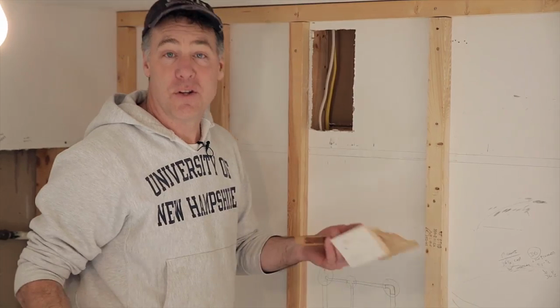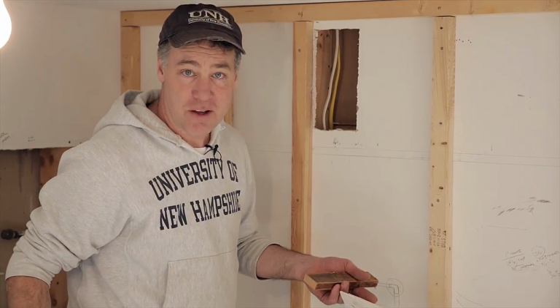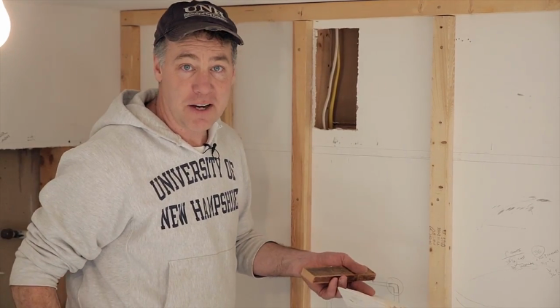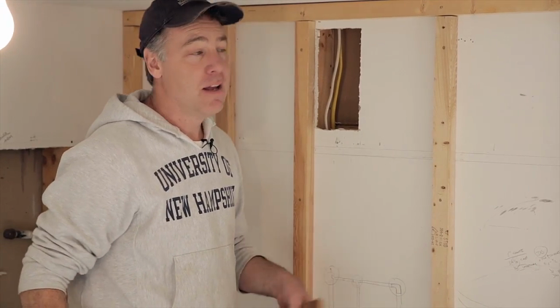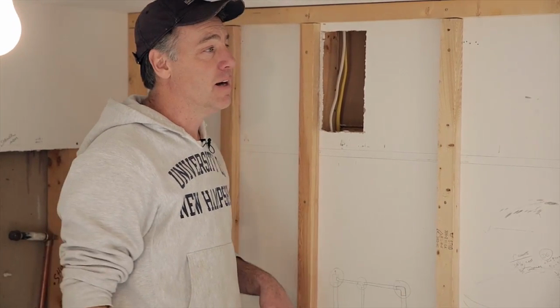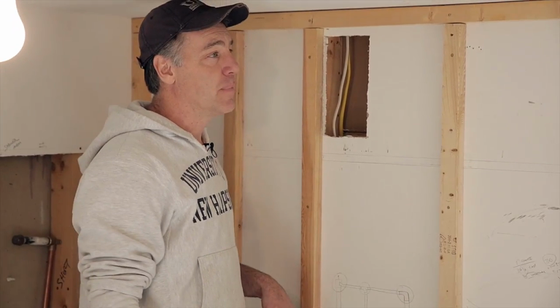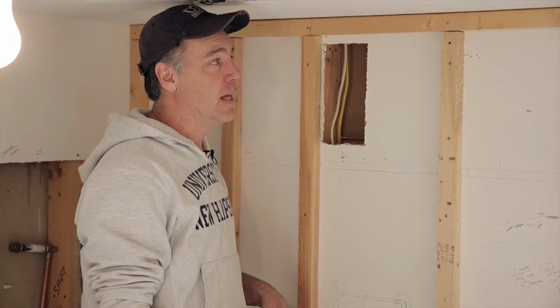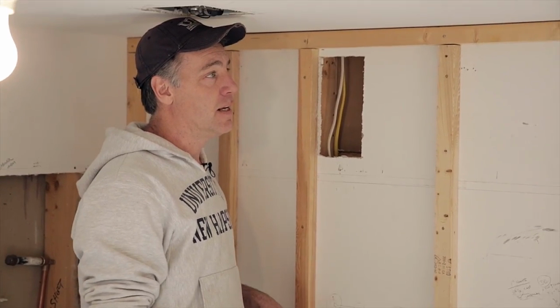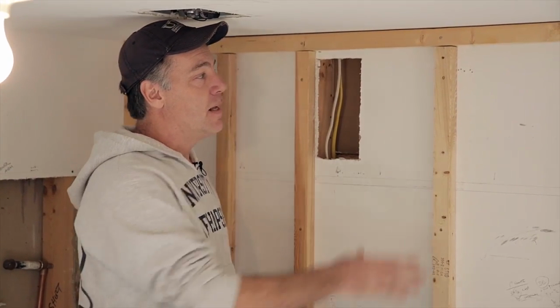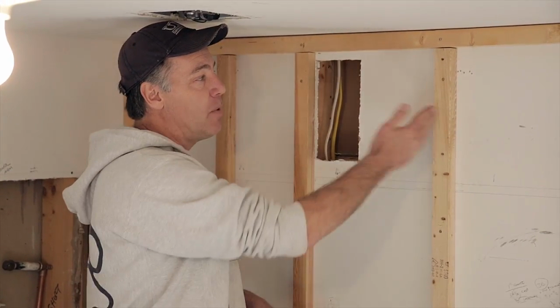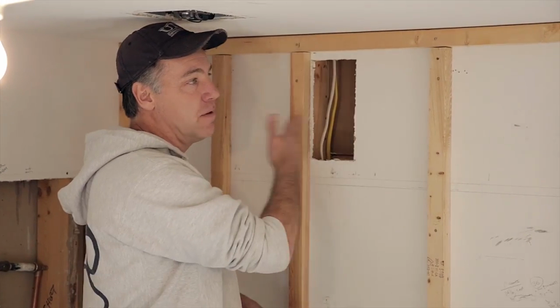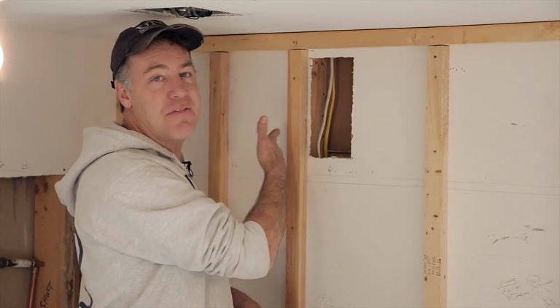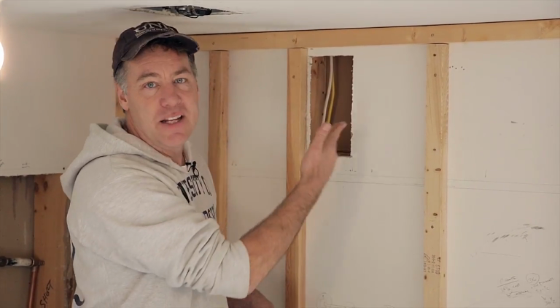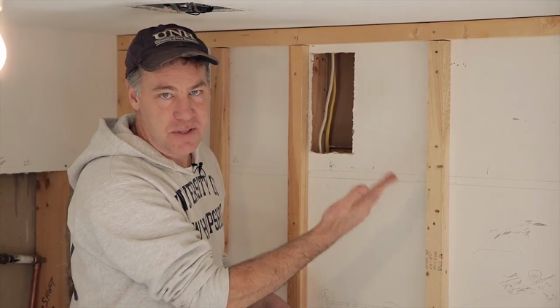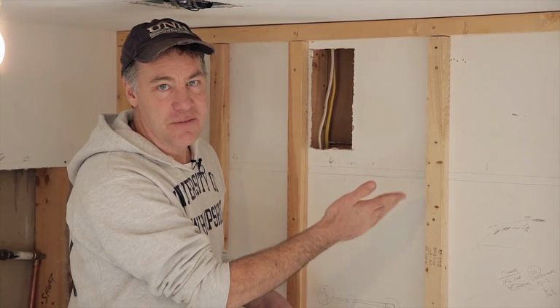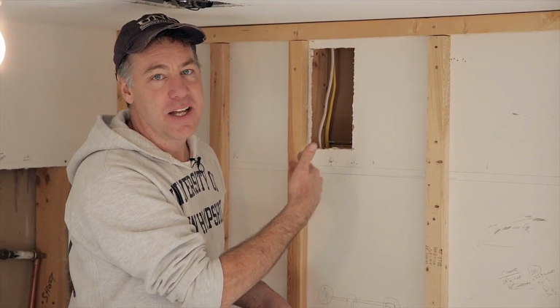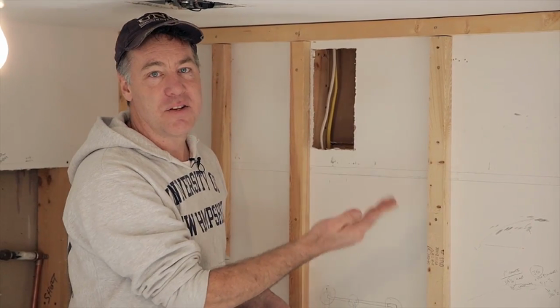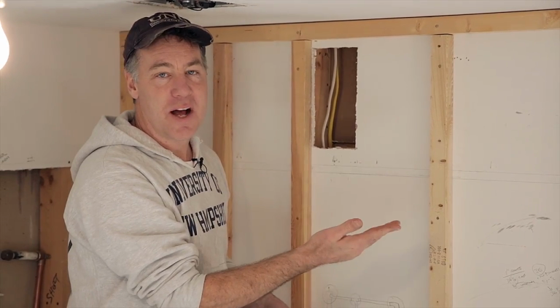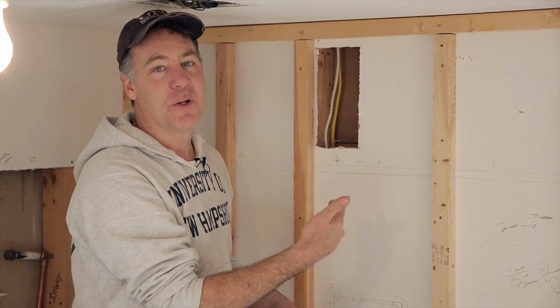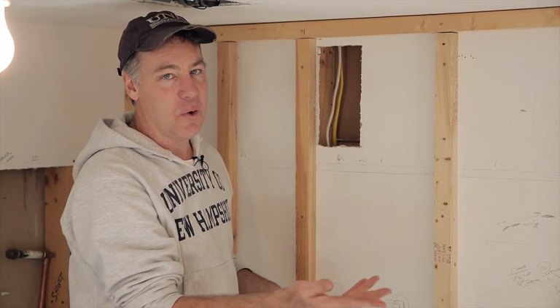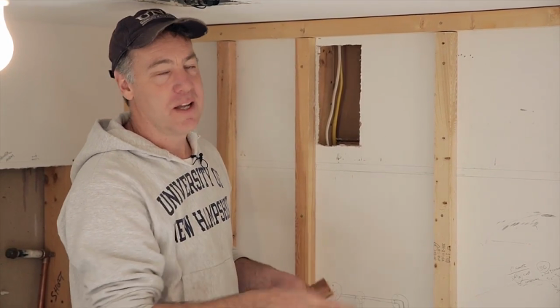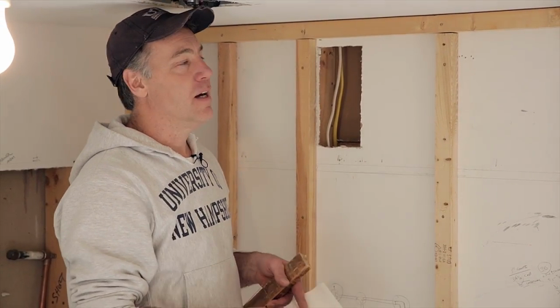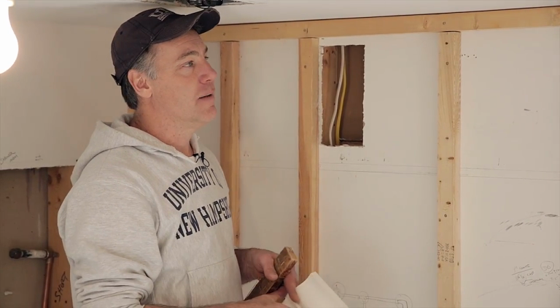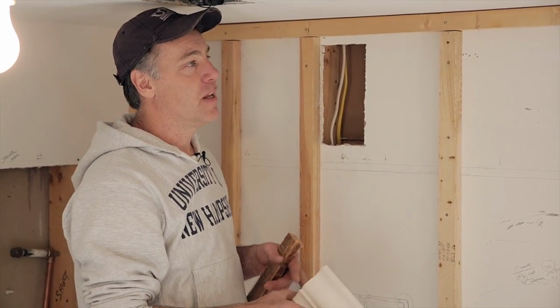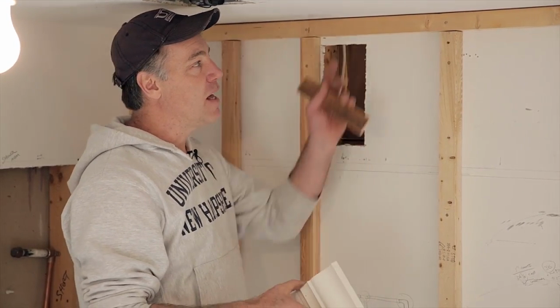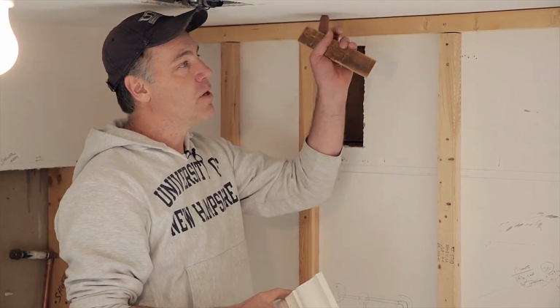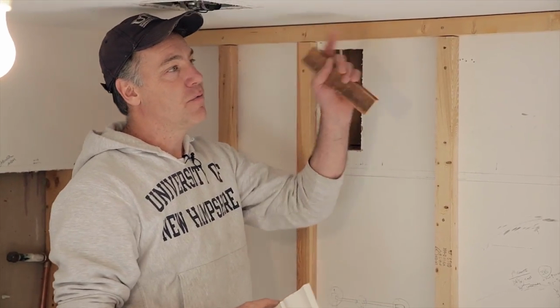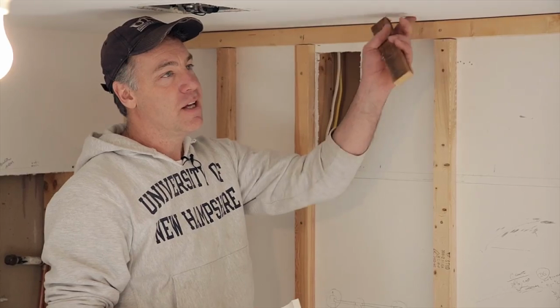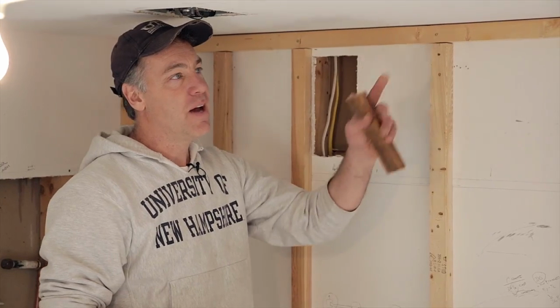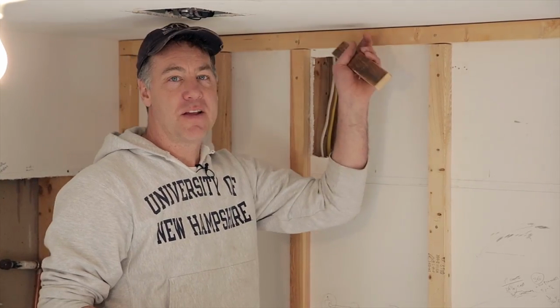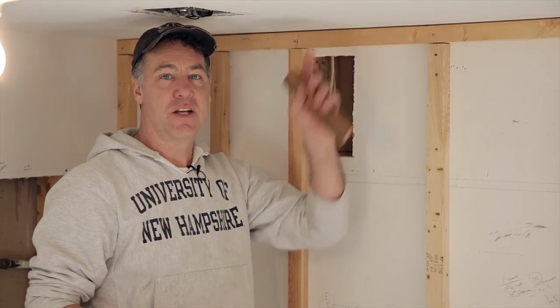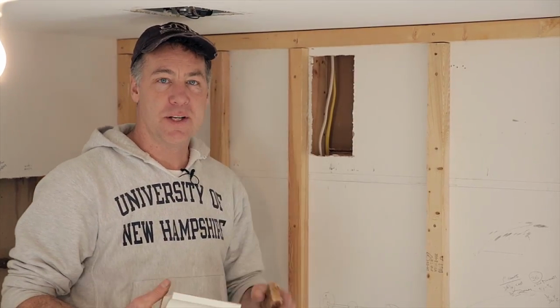You can tap on the wall and listen for a harder sound to find your stud, or you can use a stud finder. You have to nail into a stud — if you're nailing into the sheetrock, it will not hold. Same goes for the ceiling: you have to find the ceiling joists.